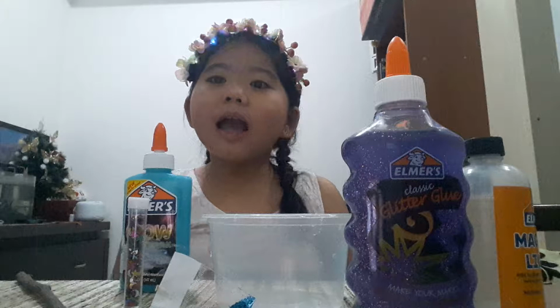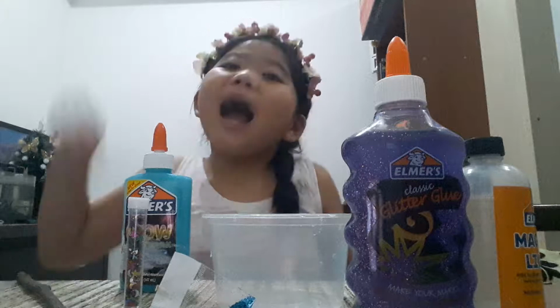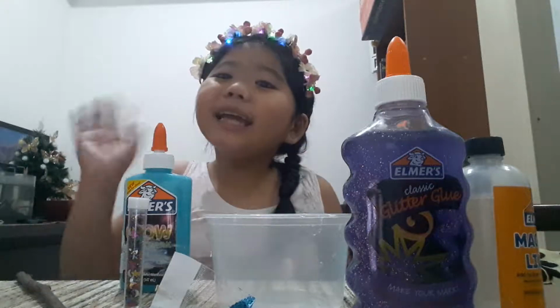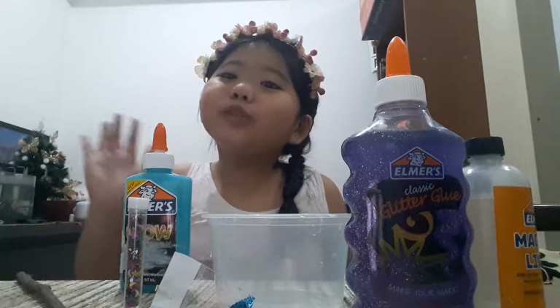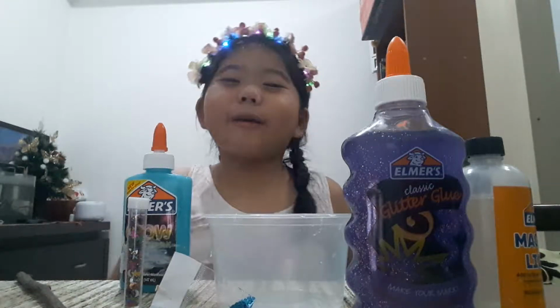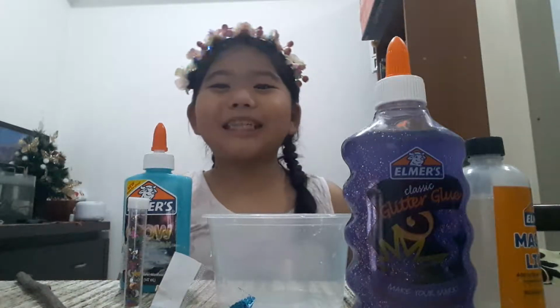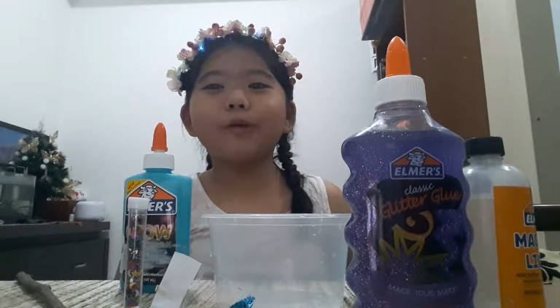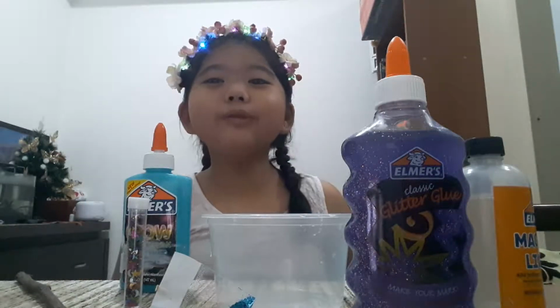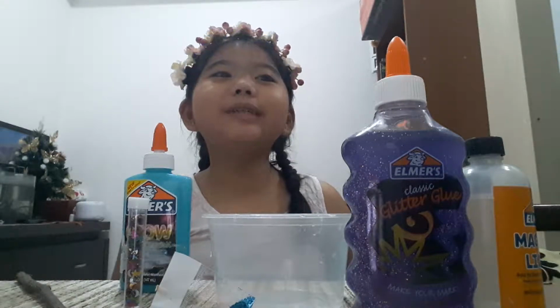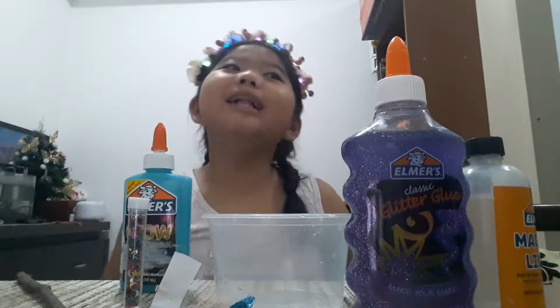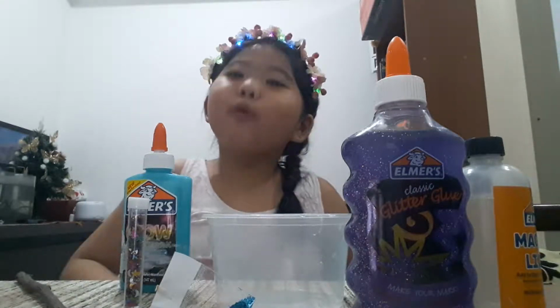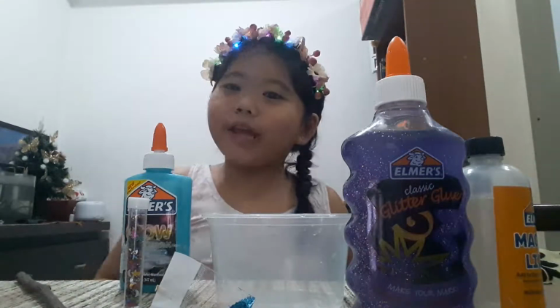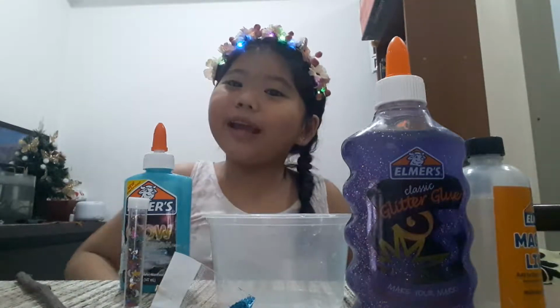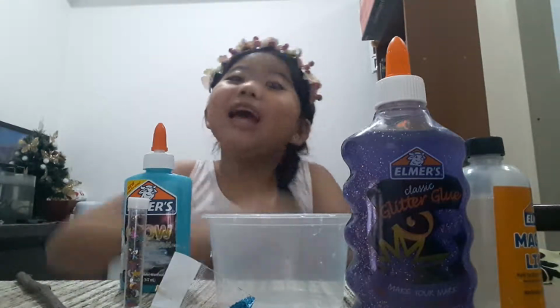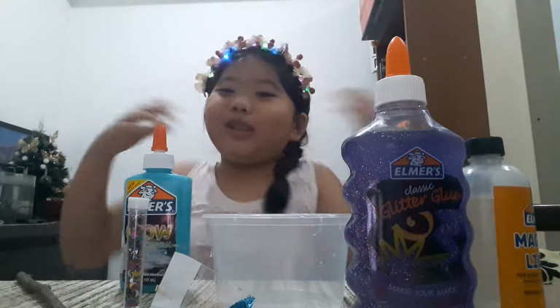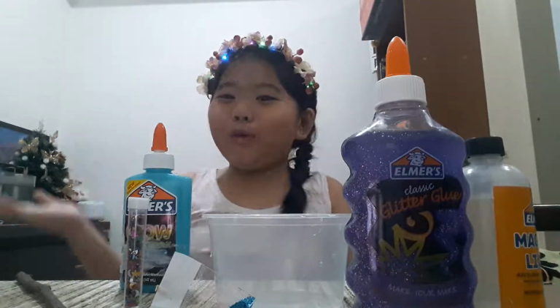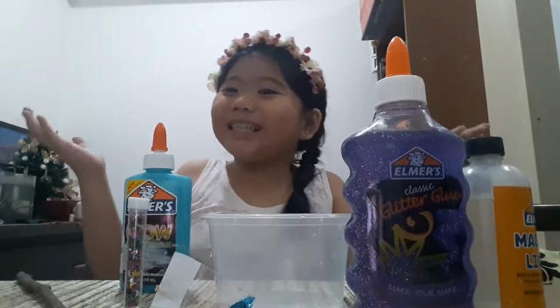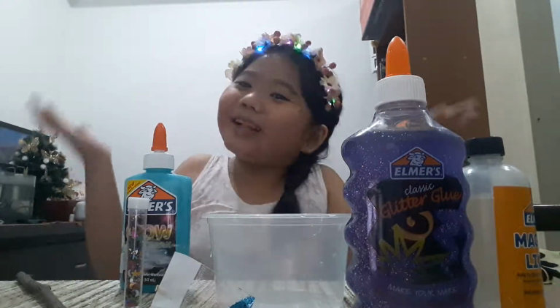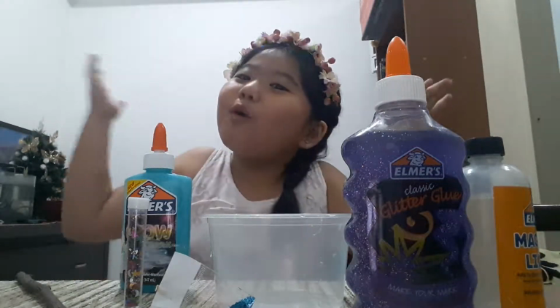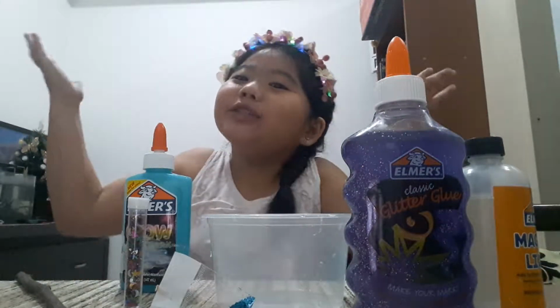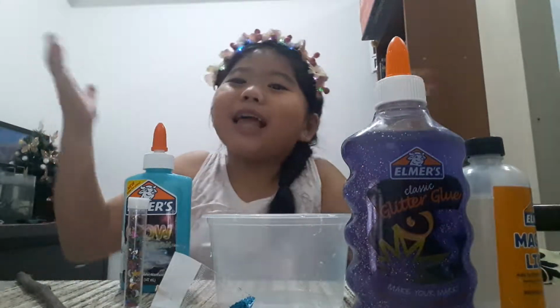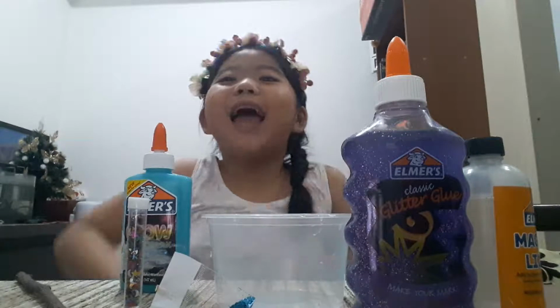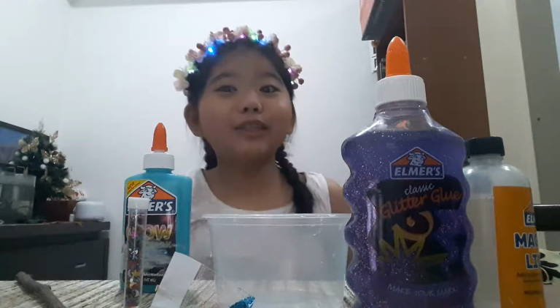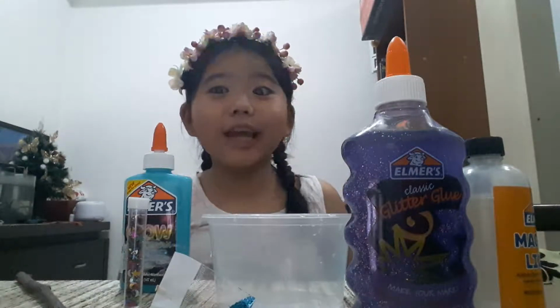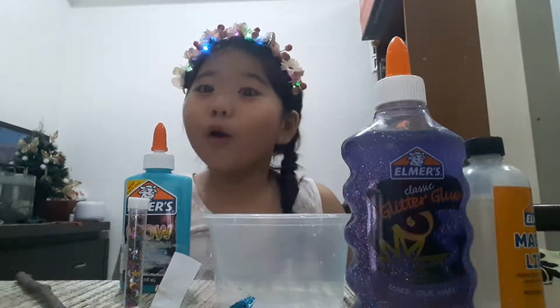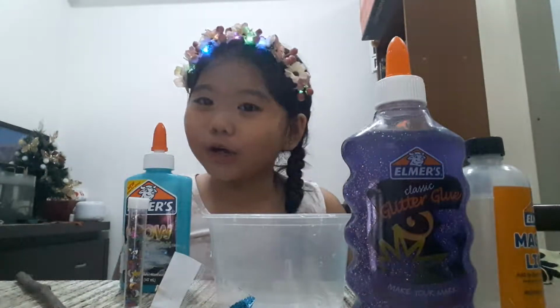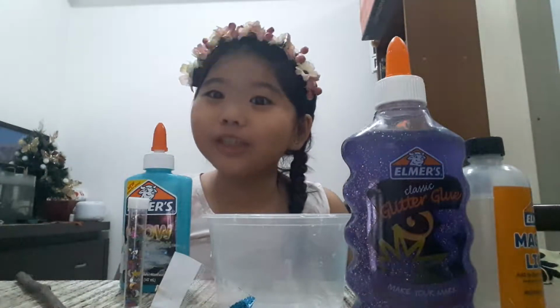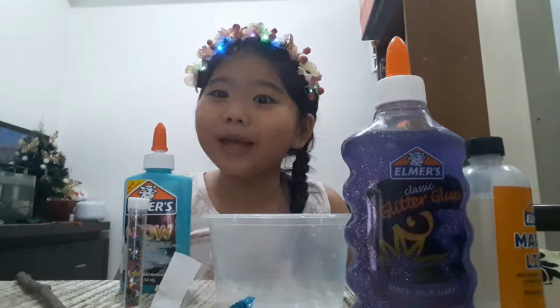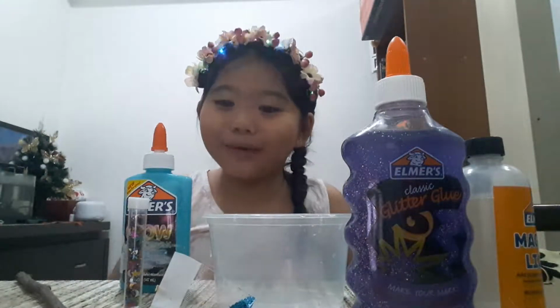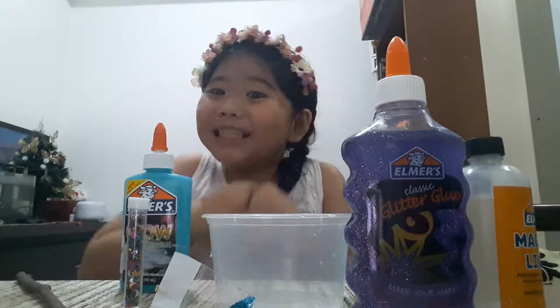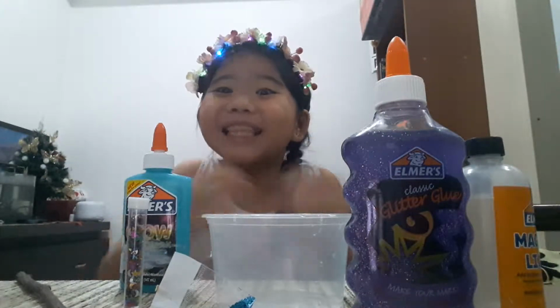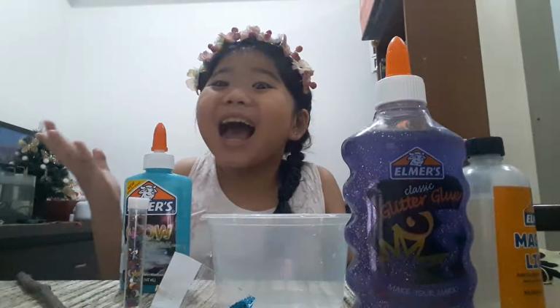Hi guys! Welcome back to my YouTube channel. We're here in Chloe's Little Wonderland. And today, we are going to make some slime!